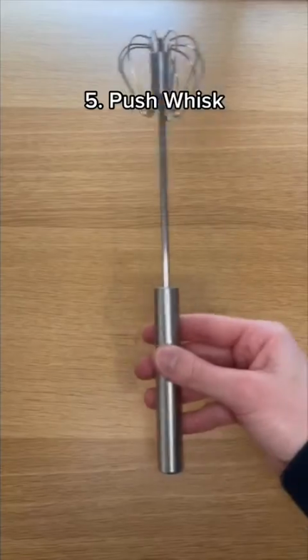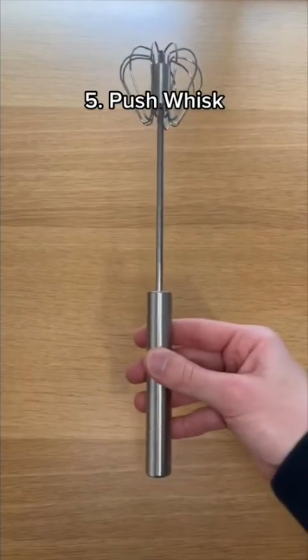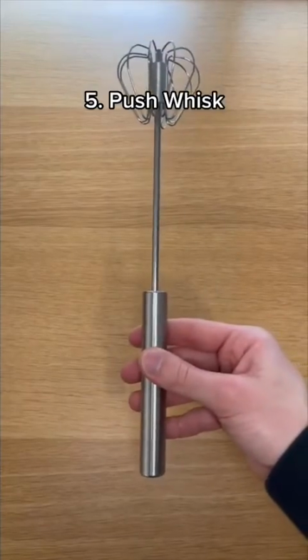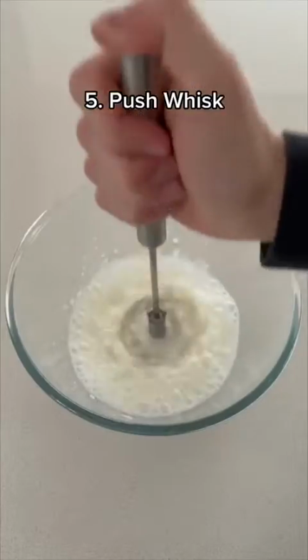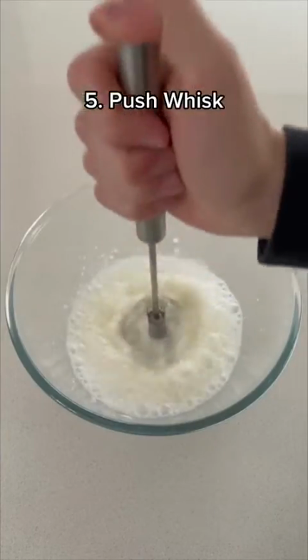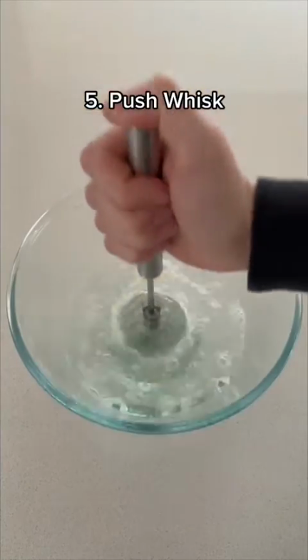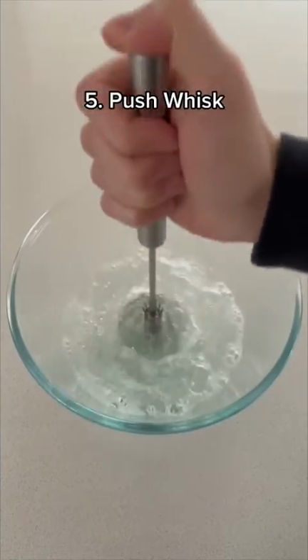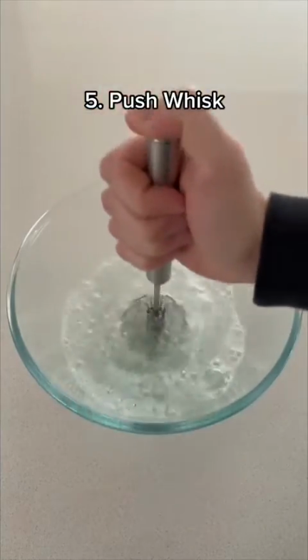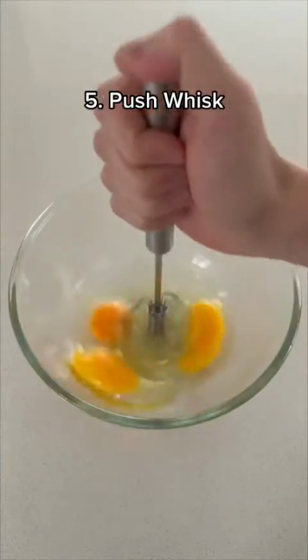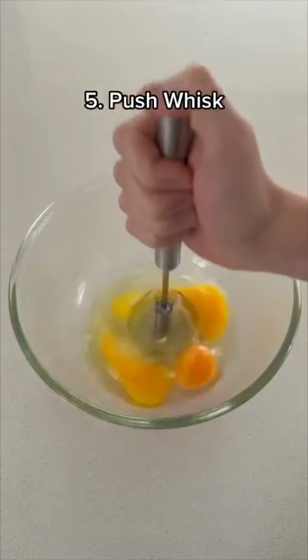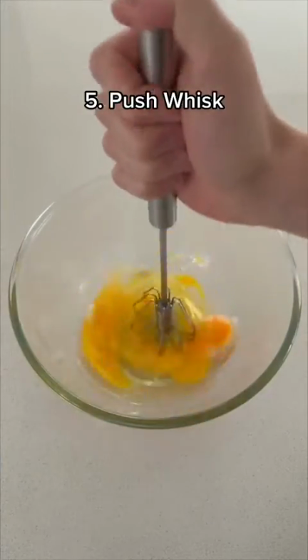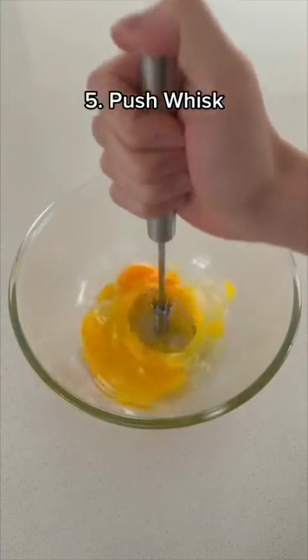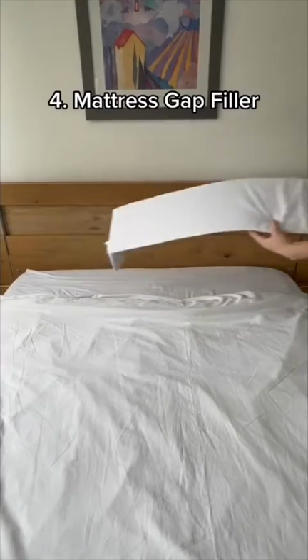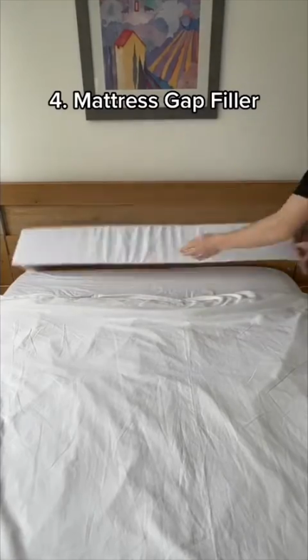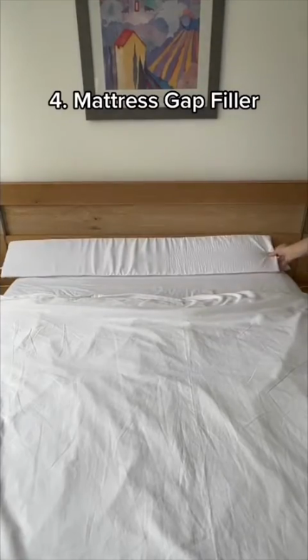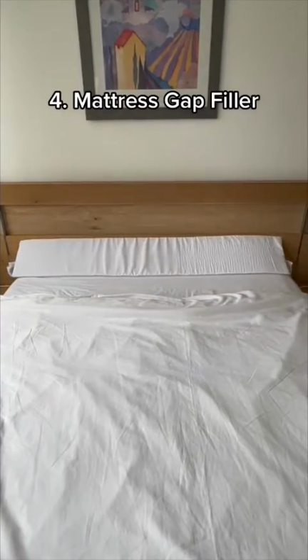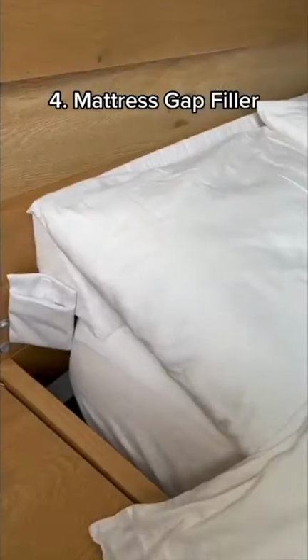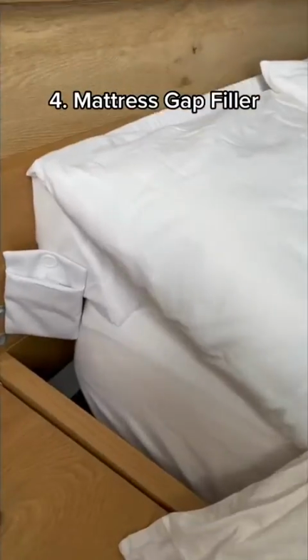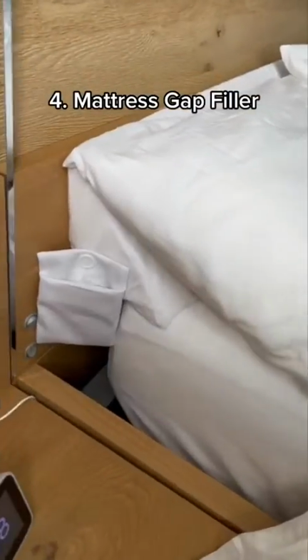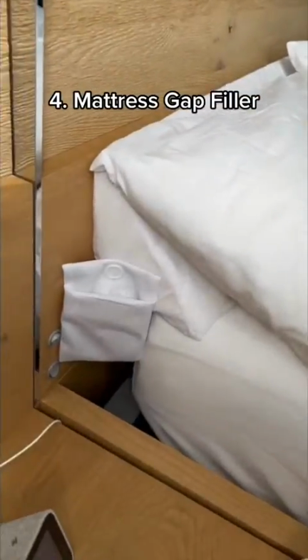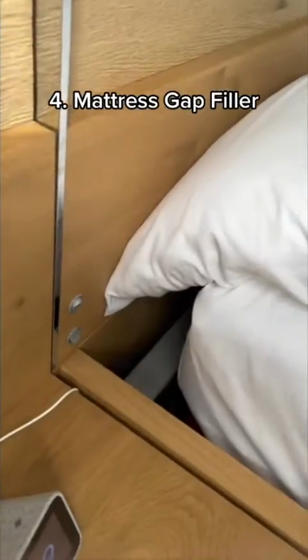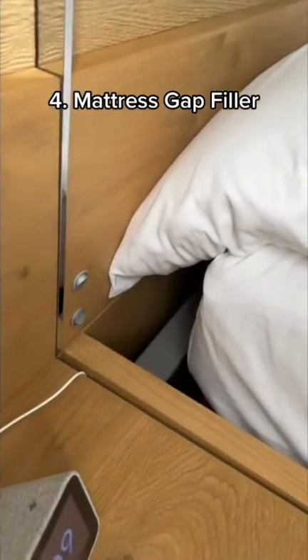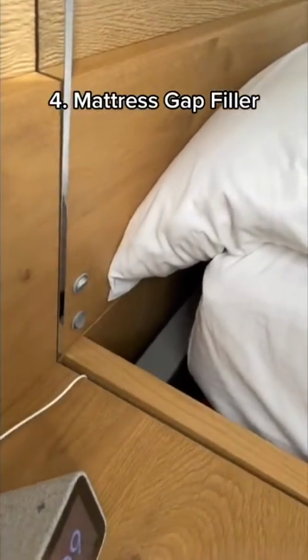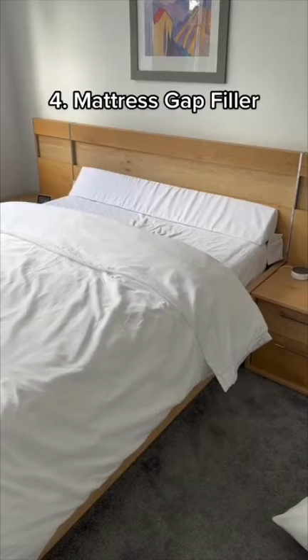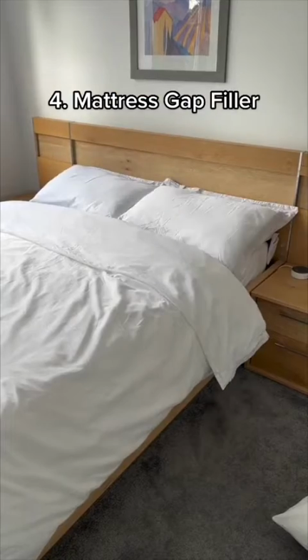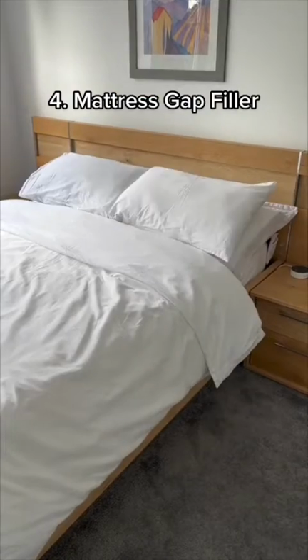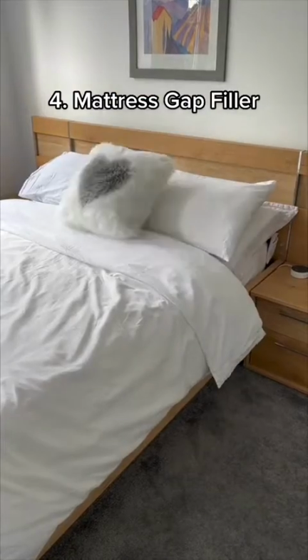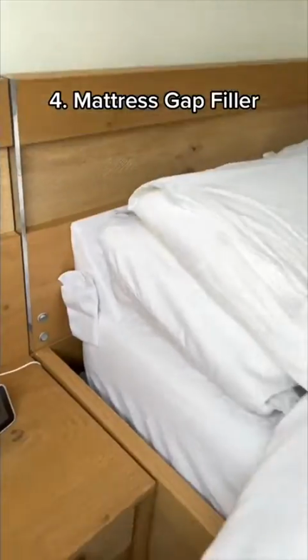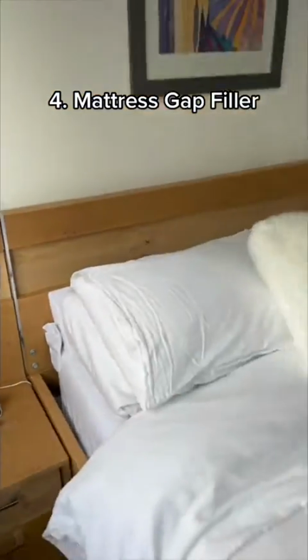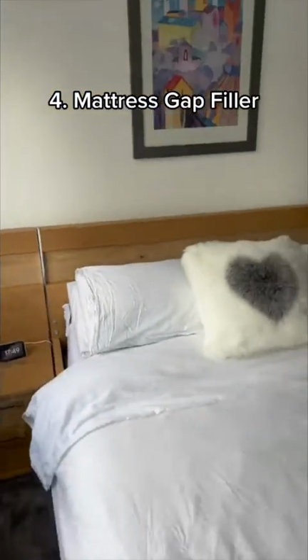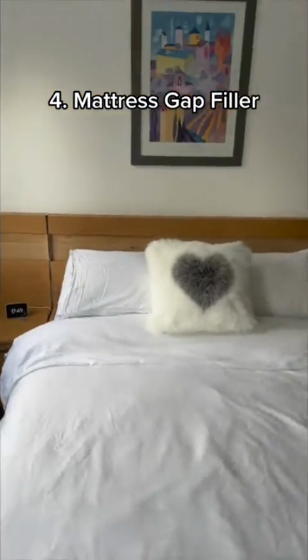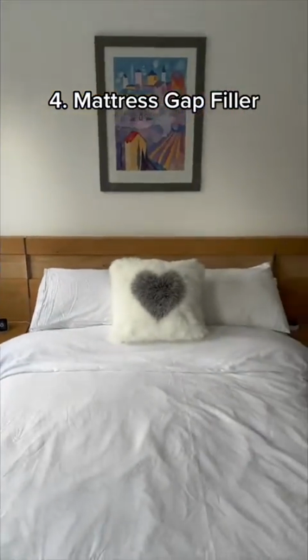This is a push whisk which allows you to mix things together by just pushing up and down. This is a mattress gap filler which stops your pillows from sinking down the gap, makes your bed look more aesthetic, and gives you a more comfortable sleep.